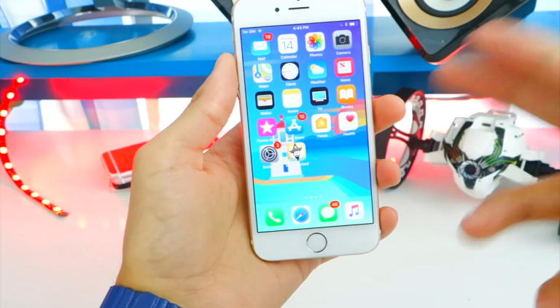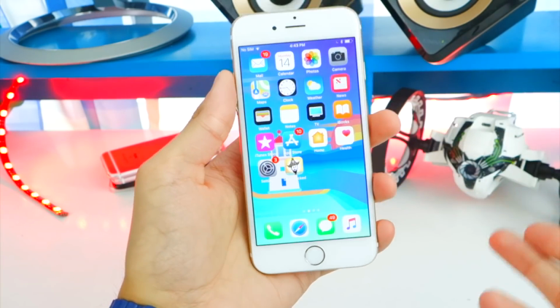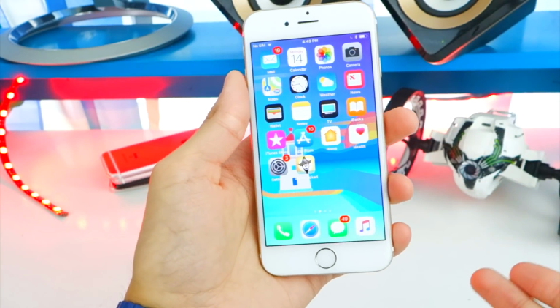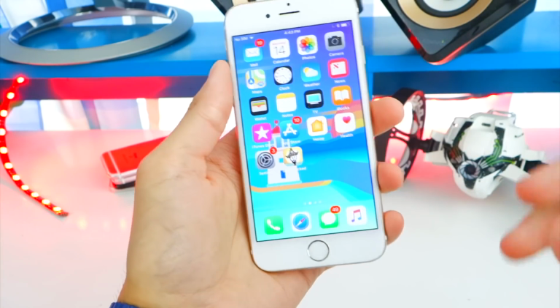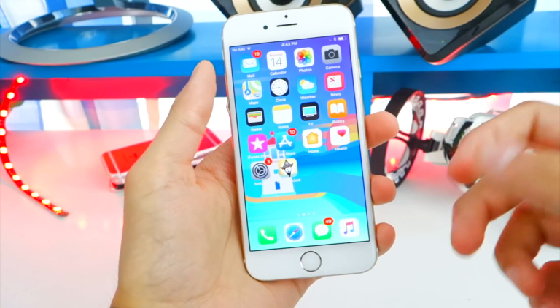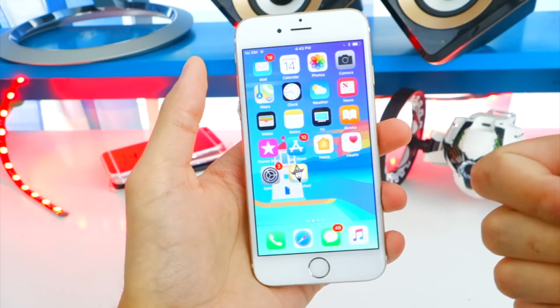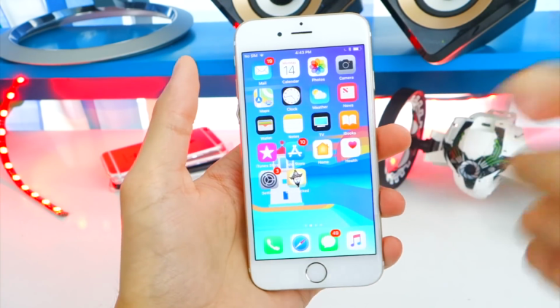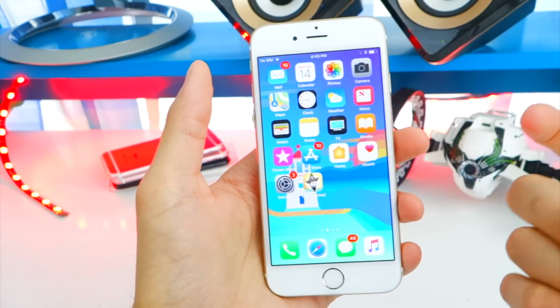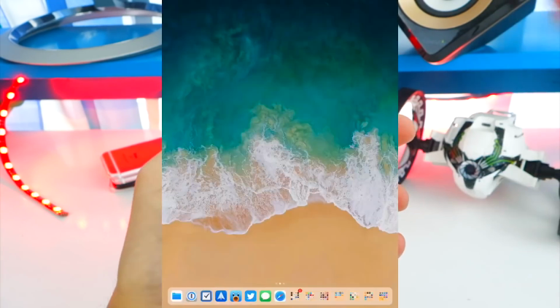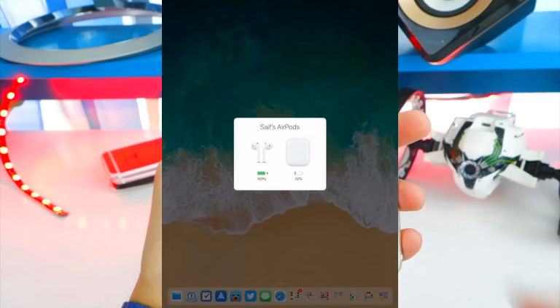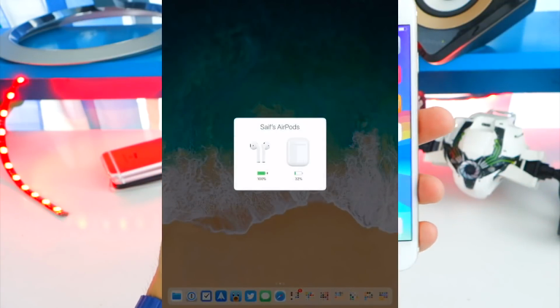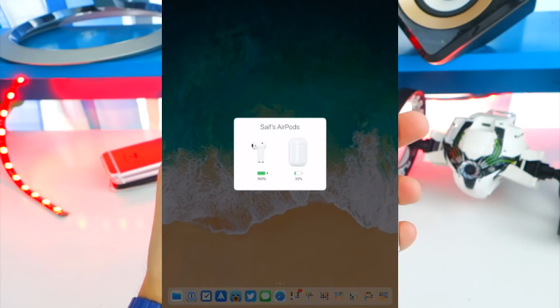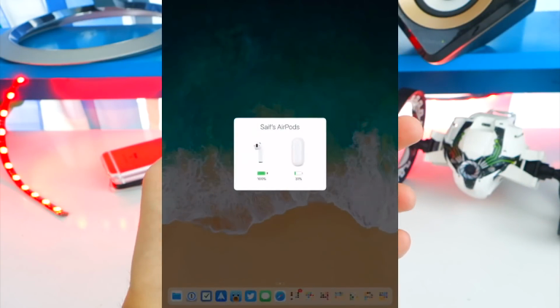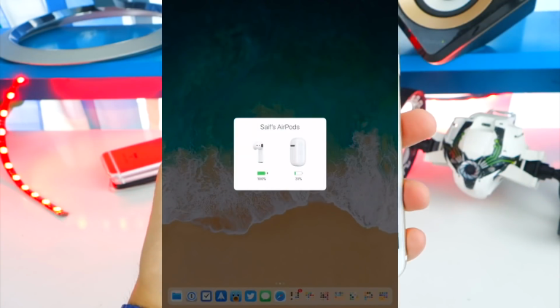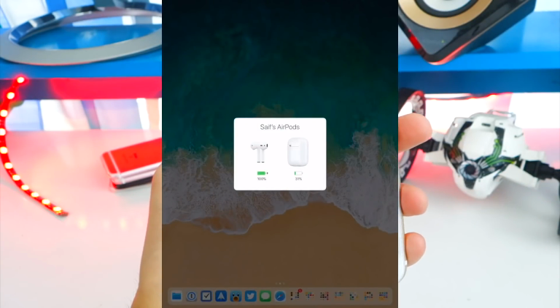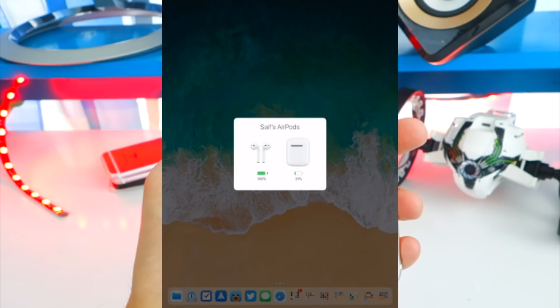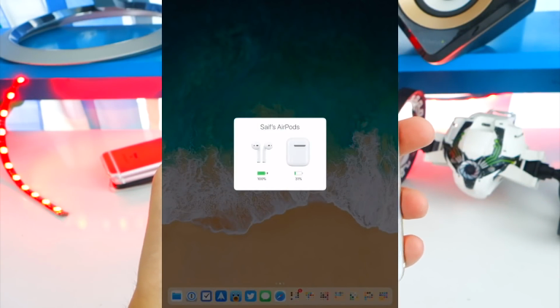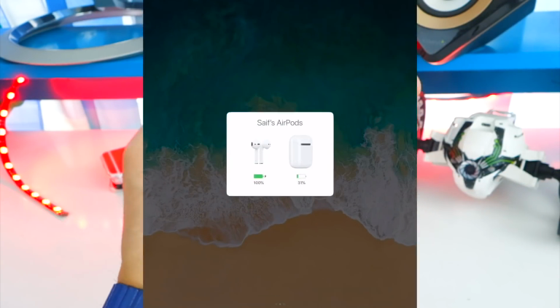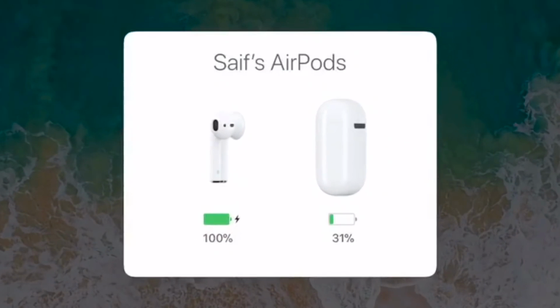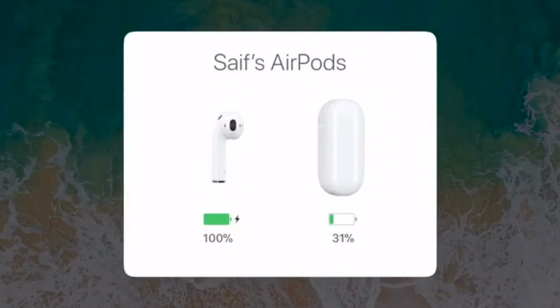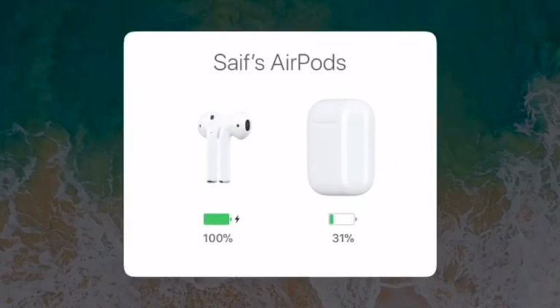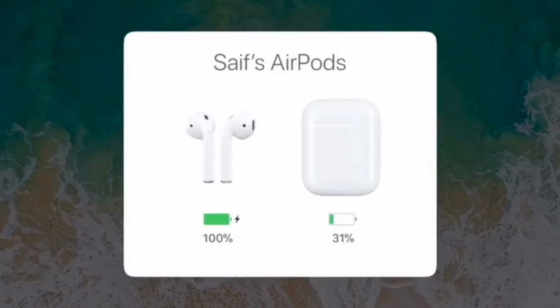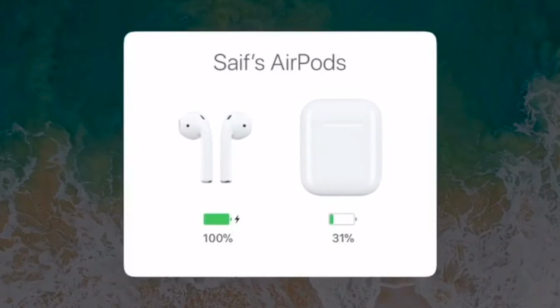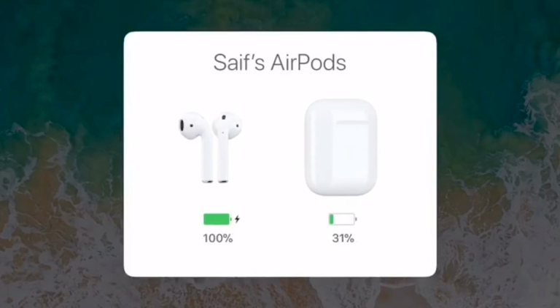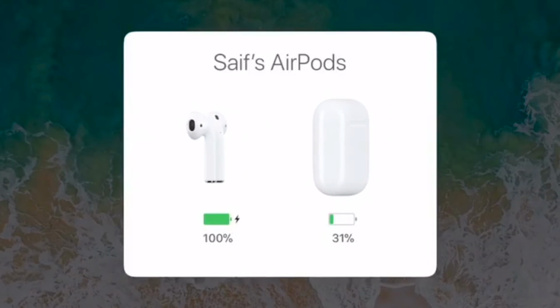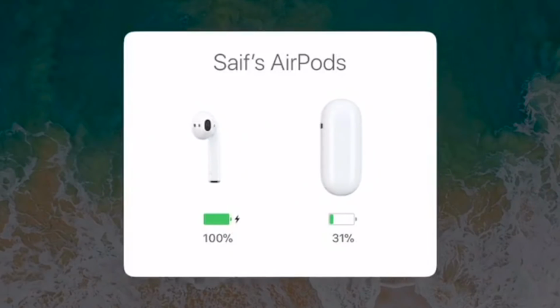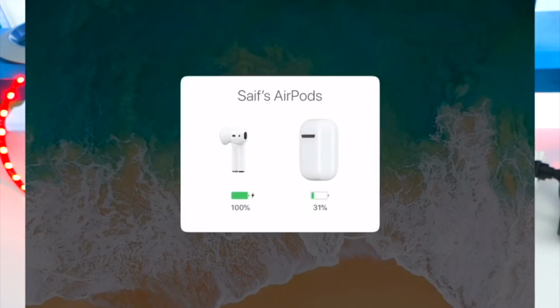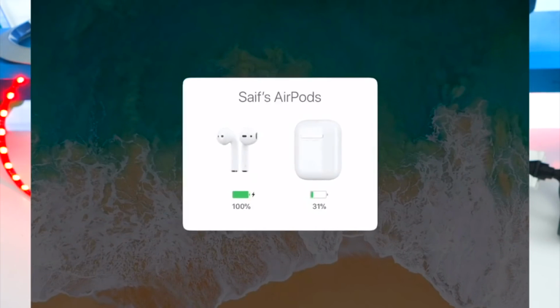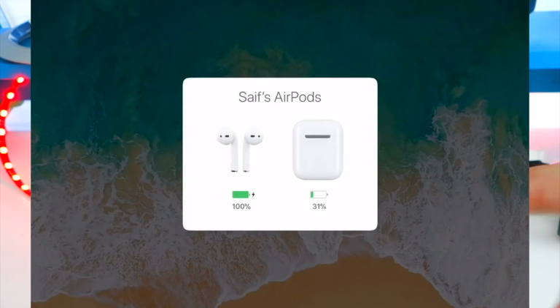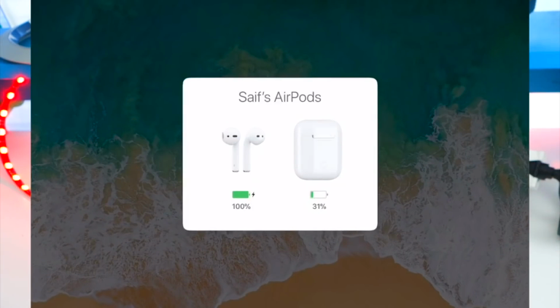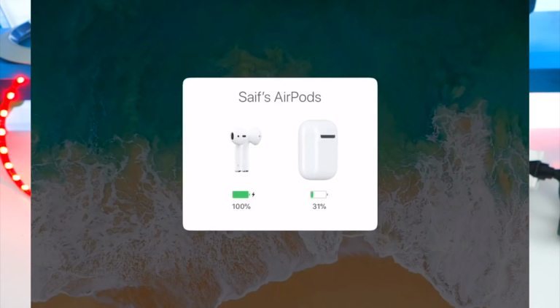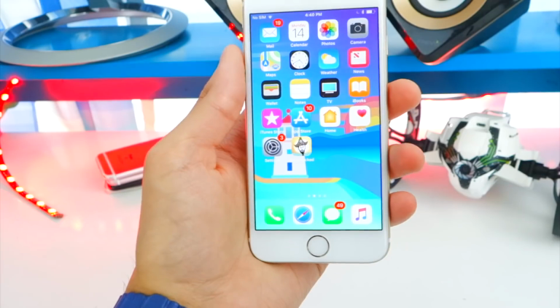Now the Apple AirPods interface, when you open the case, has a new animation. Every time you open up that case, you get this animation right here. It looks super sleek and super fresh — I love how it rotates.